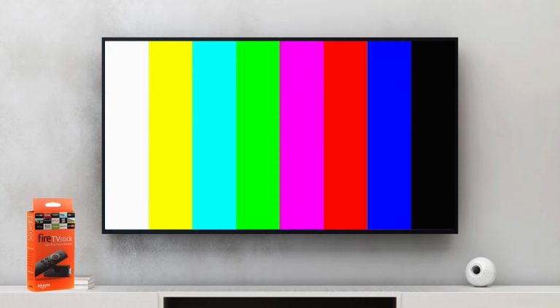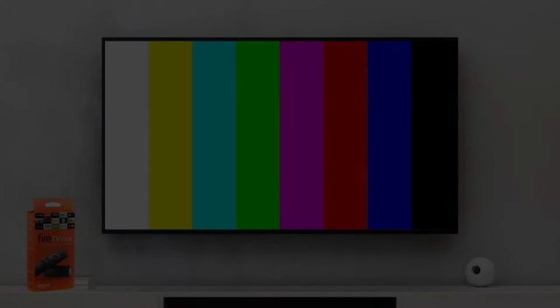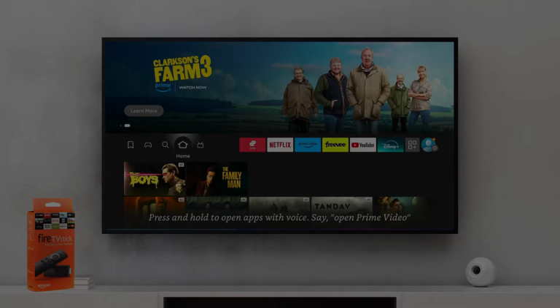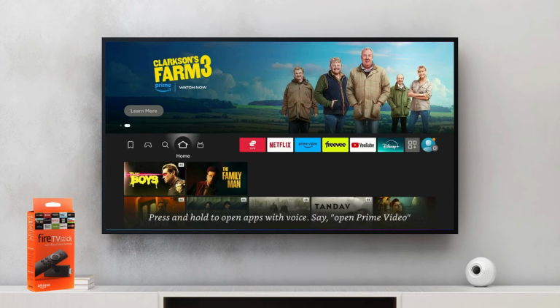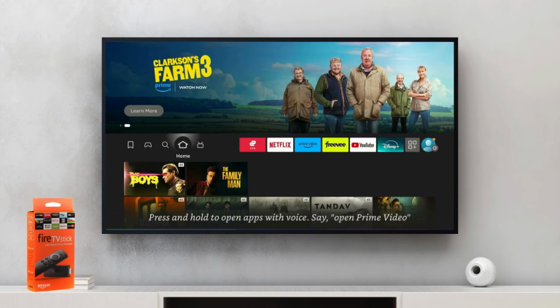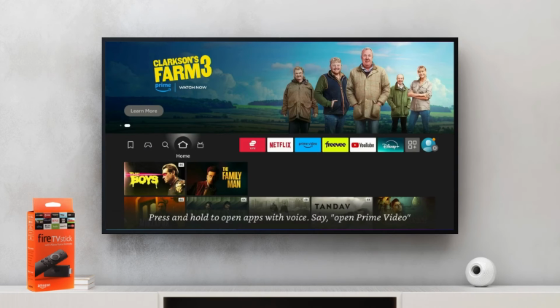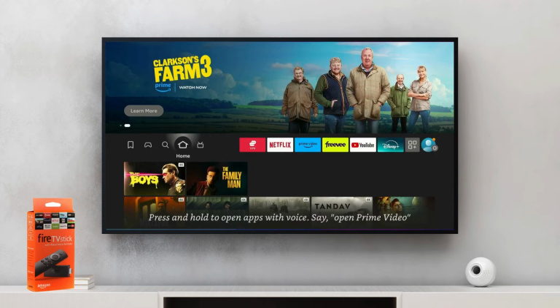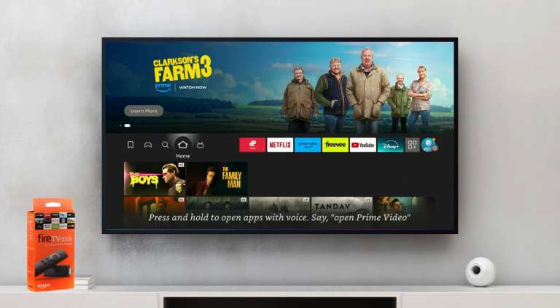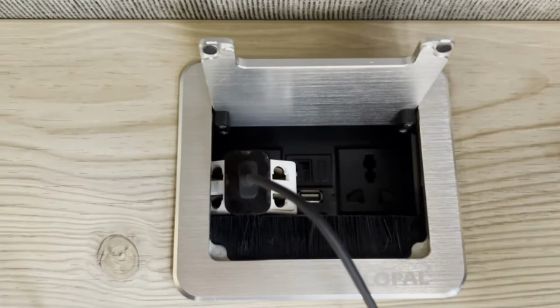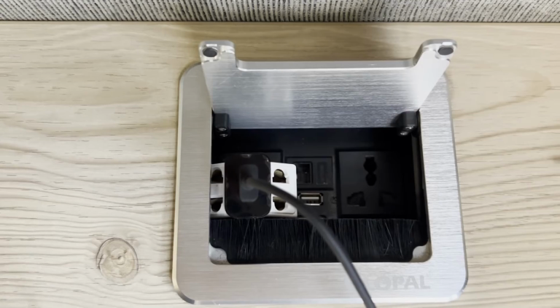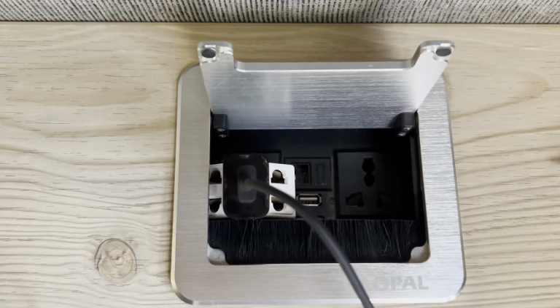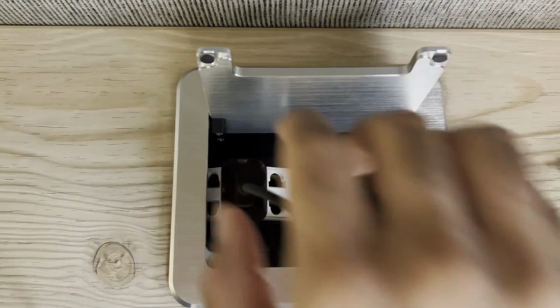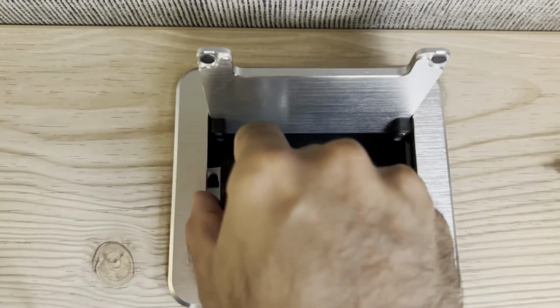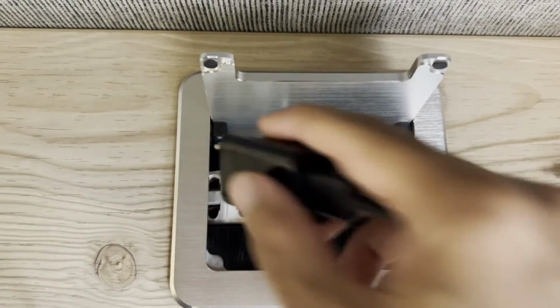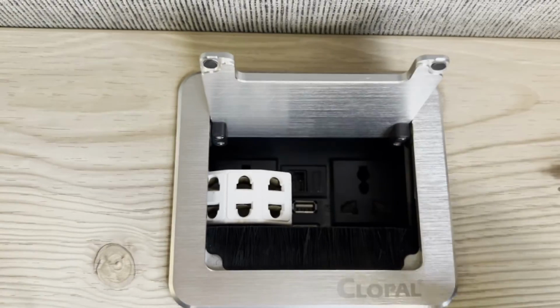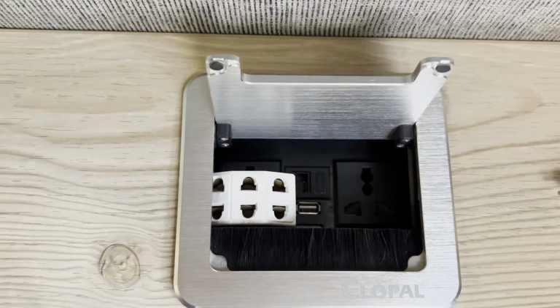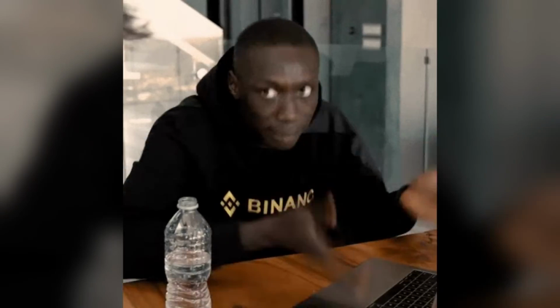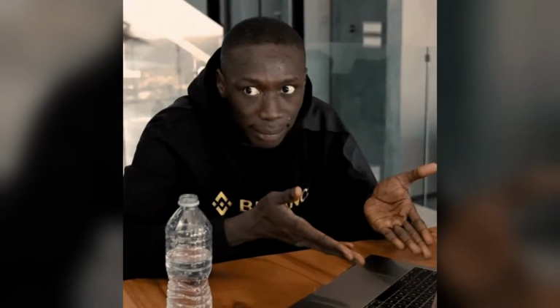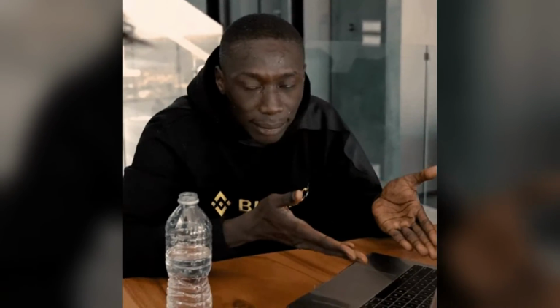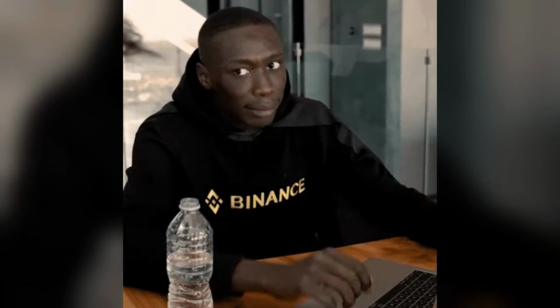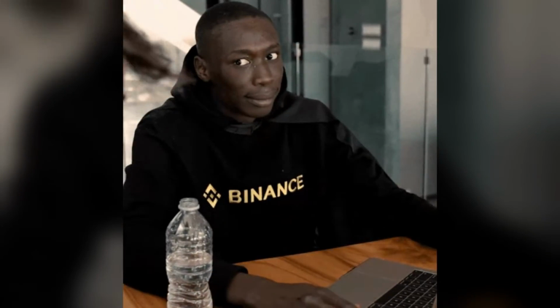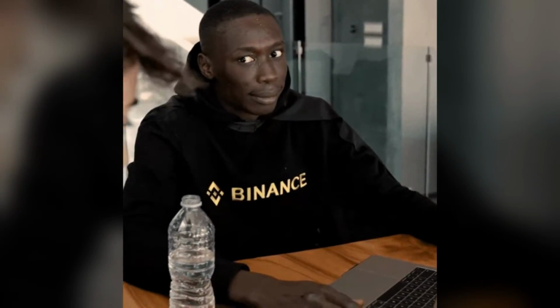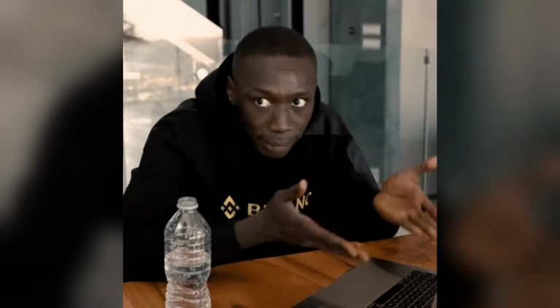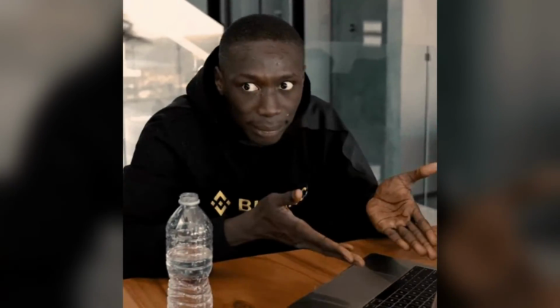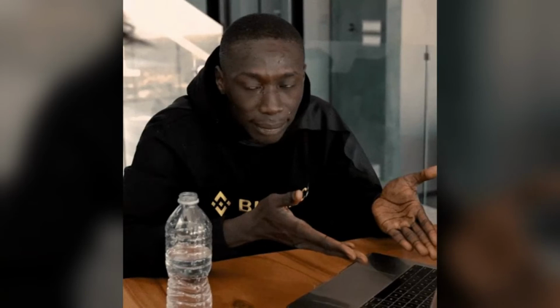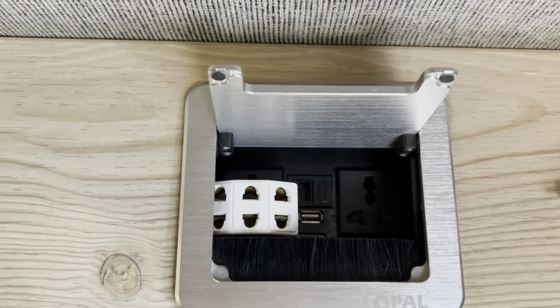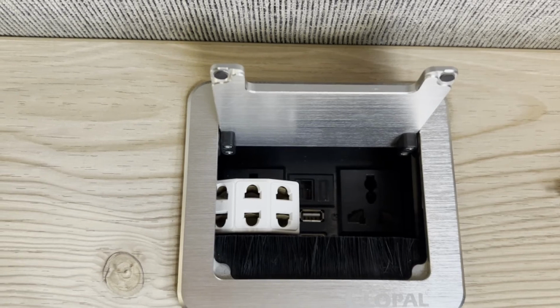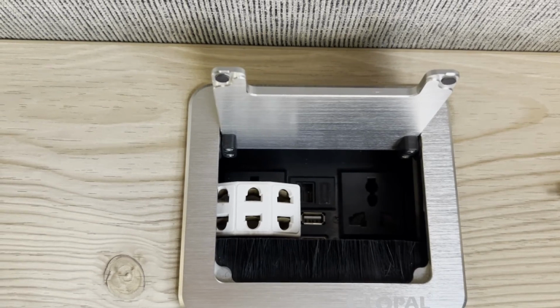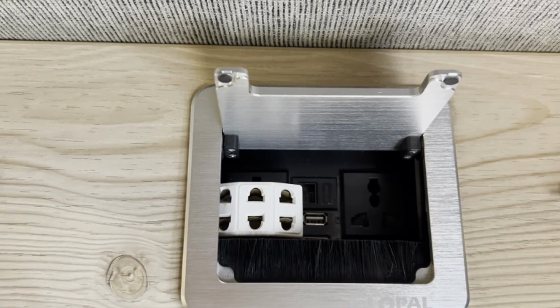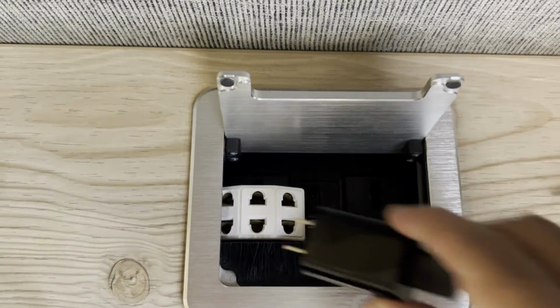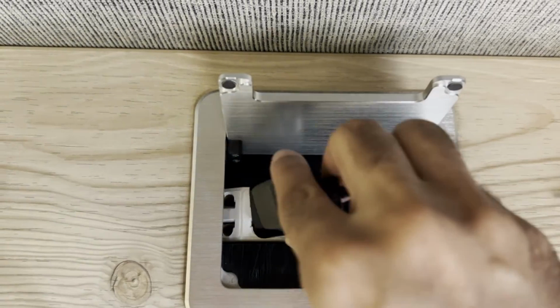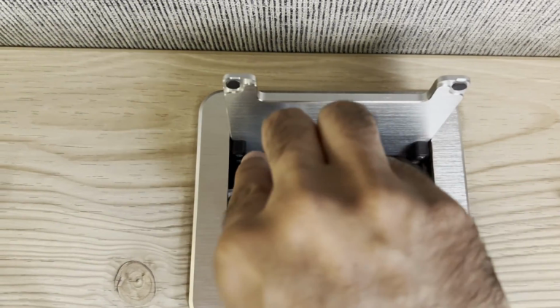The third and final way to restart Fire Stick is a pretty old school method — just pull the plug. Sometimes you just need to remind your Fire Stick who's boss. Give it a few seconds, then plug it back in.